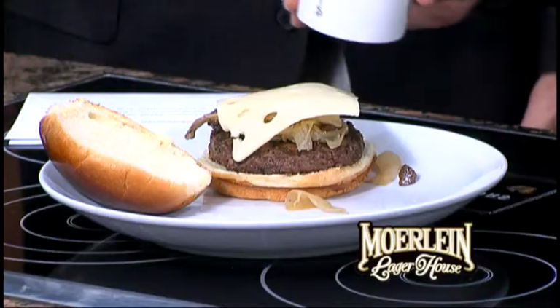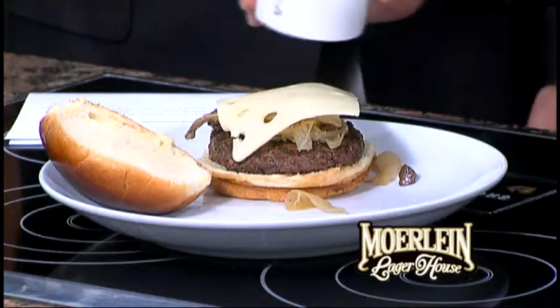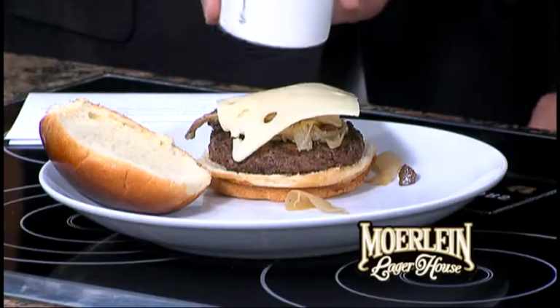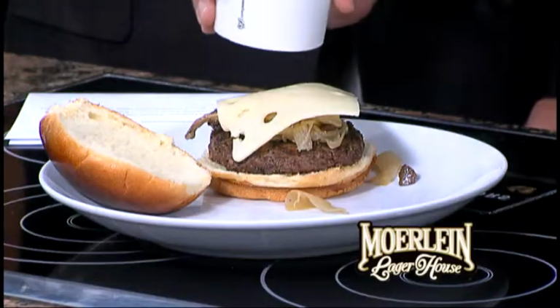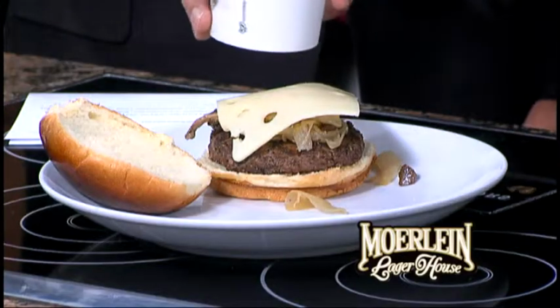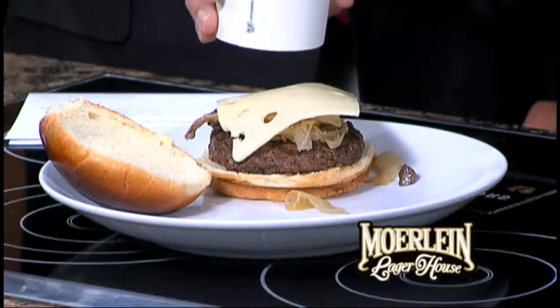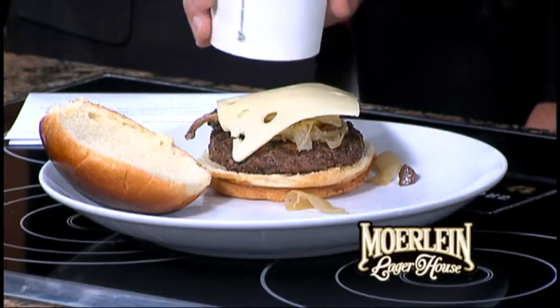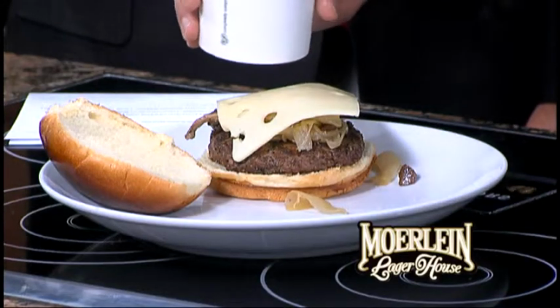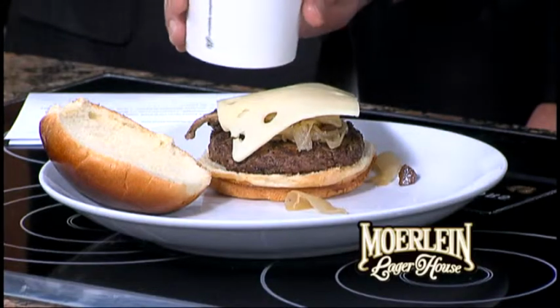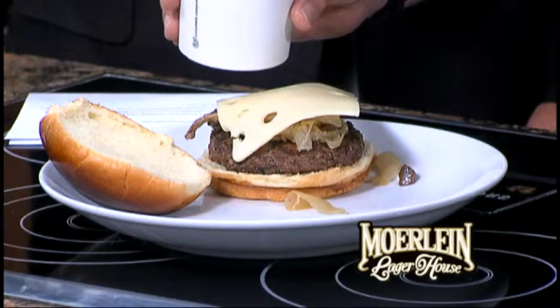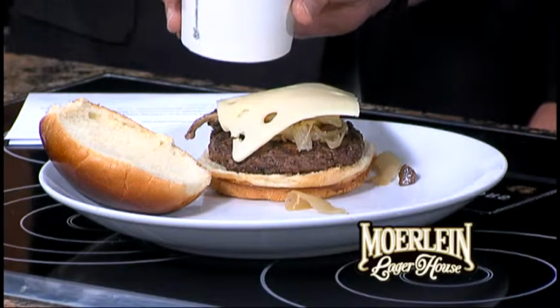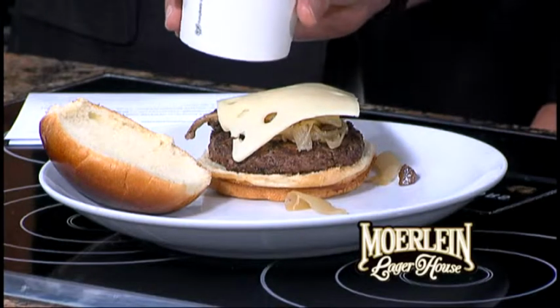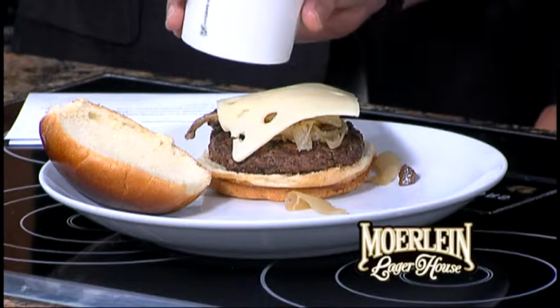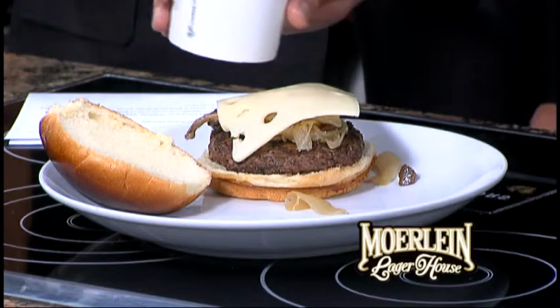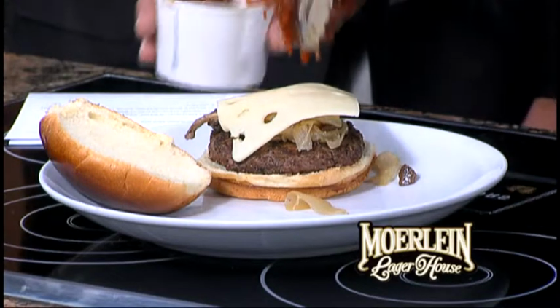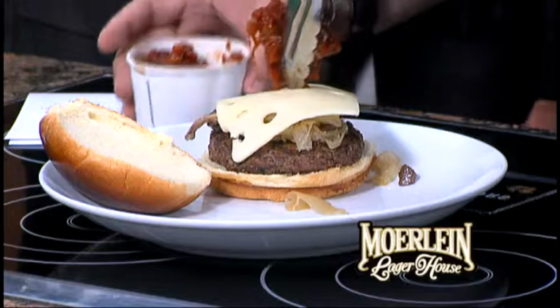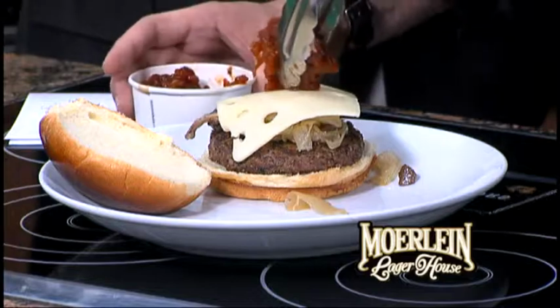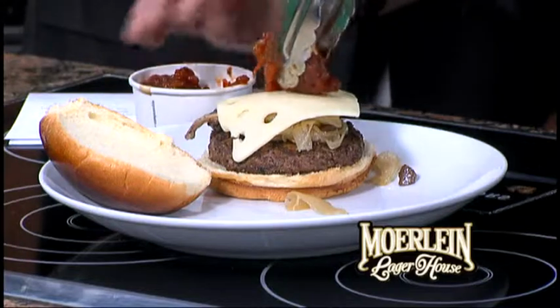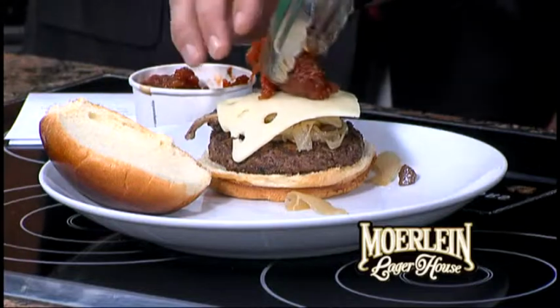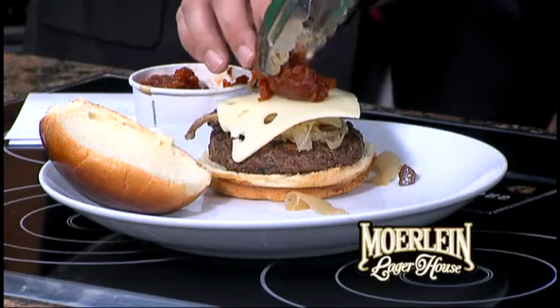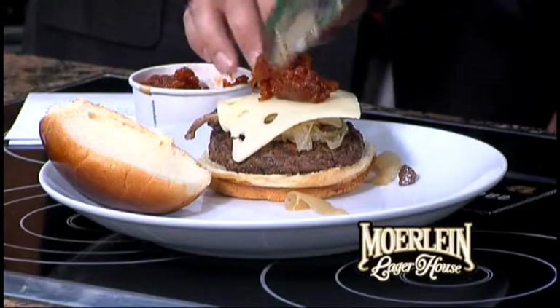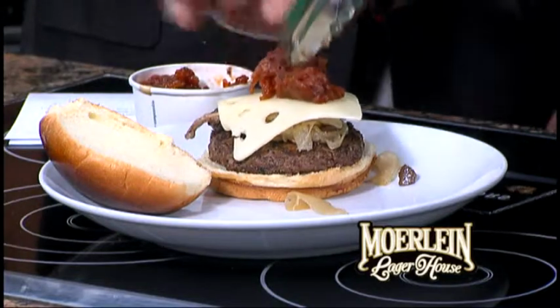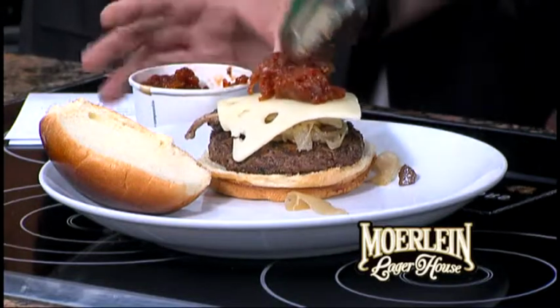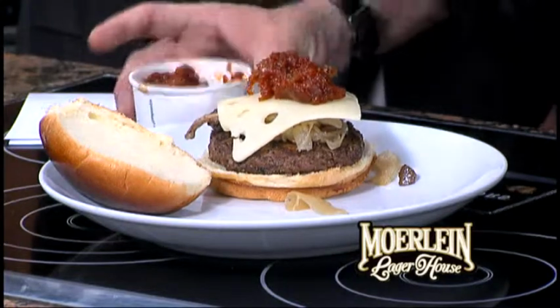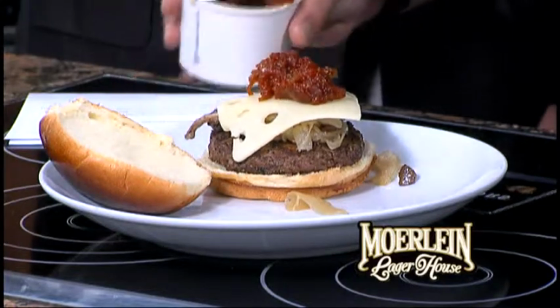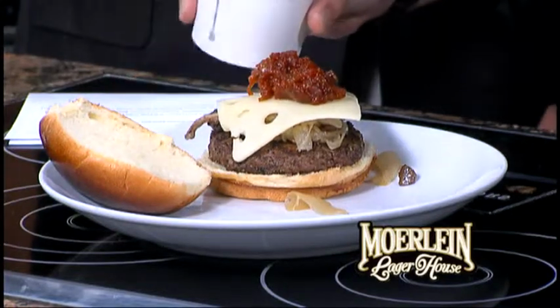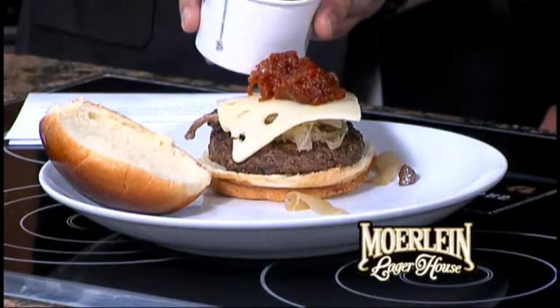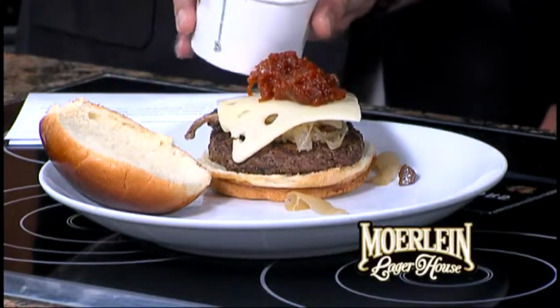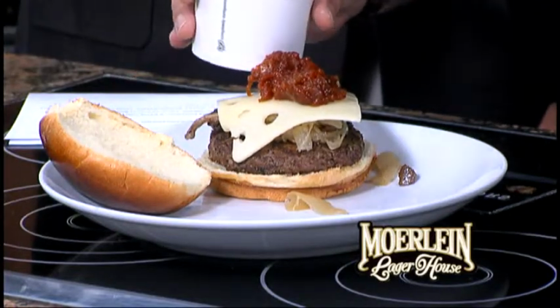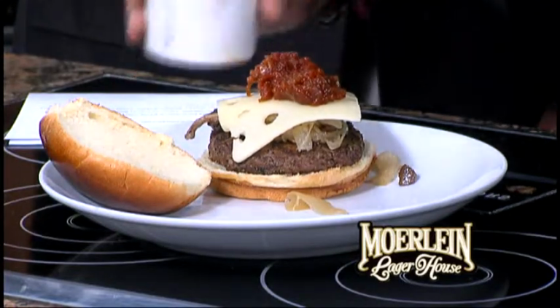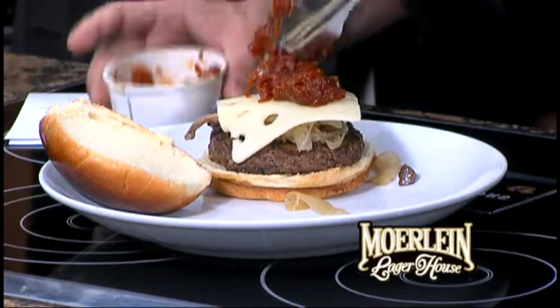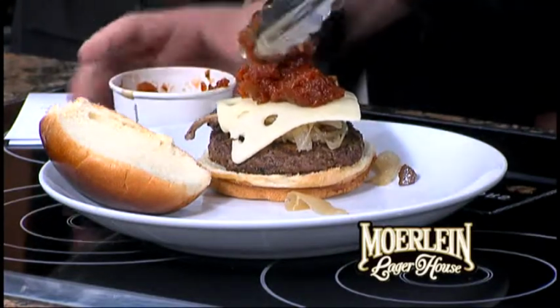And then we top this off with a couple pieces of Swiss cheese, and then the best part right here, a little tomato chutney. It adds a little savory, sweet — you've got a little bite from the vinegar and the tomatoes.